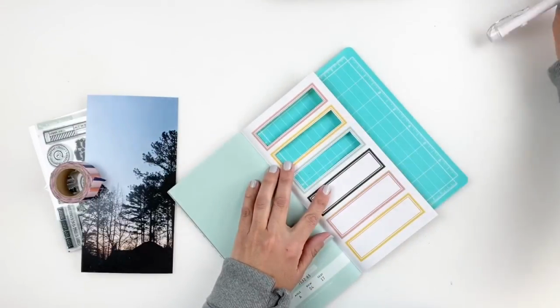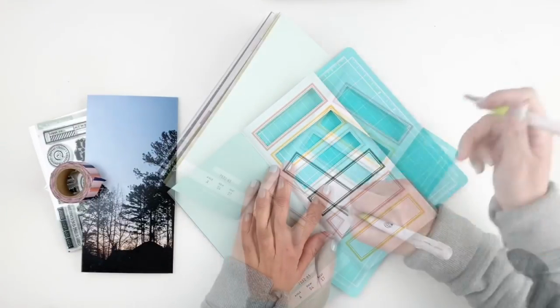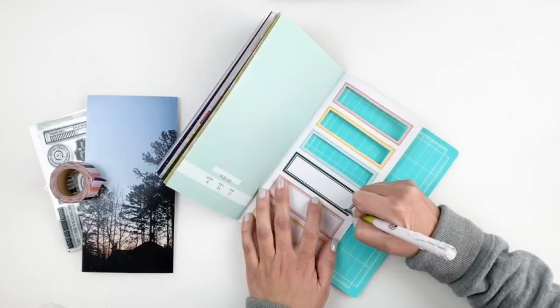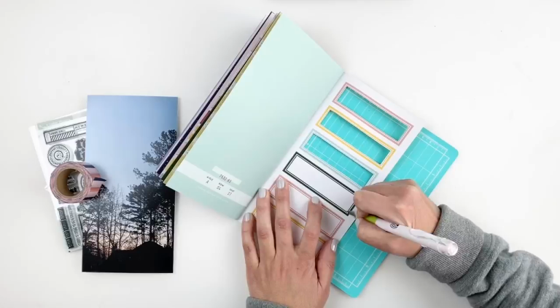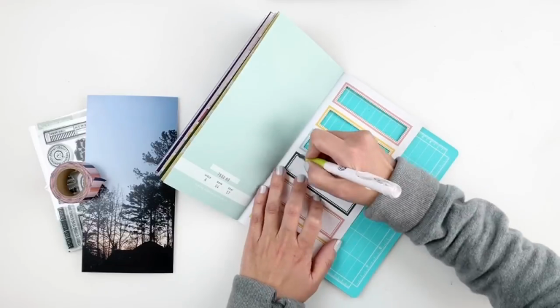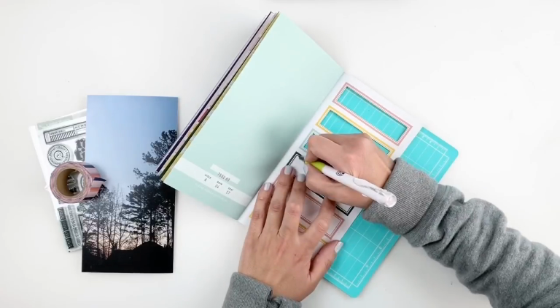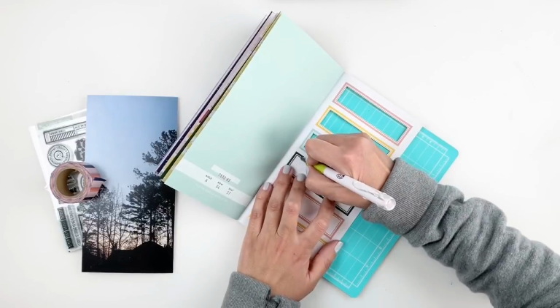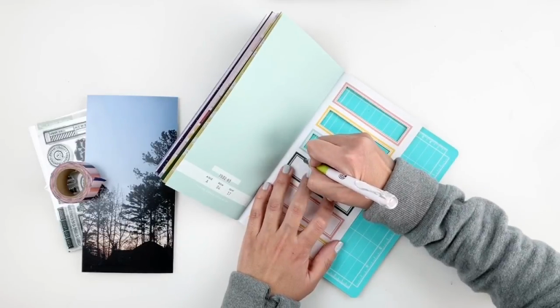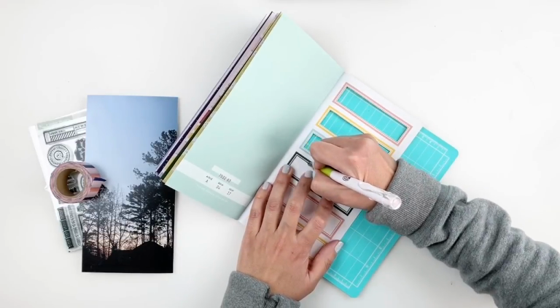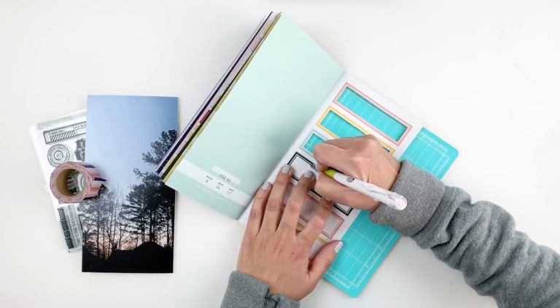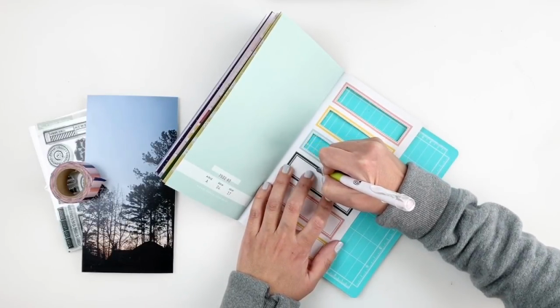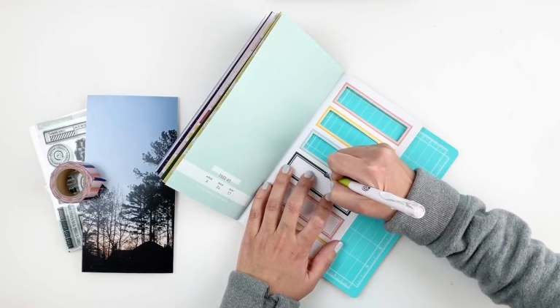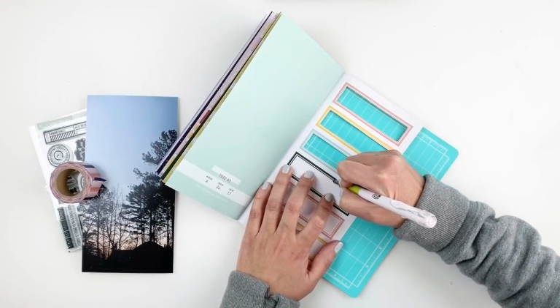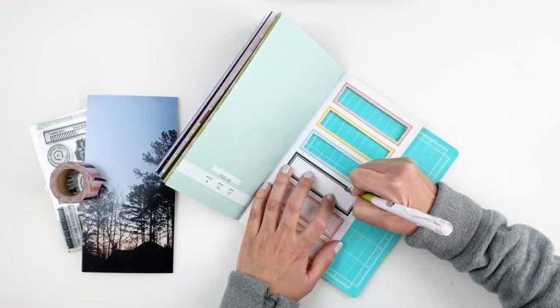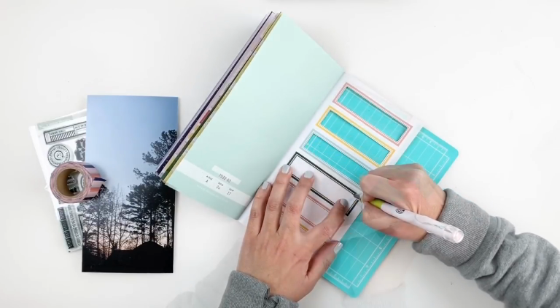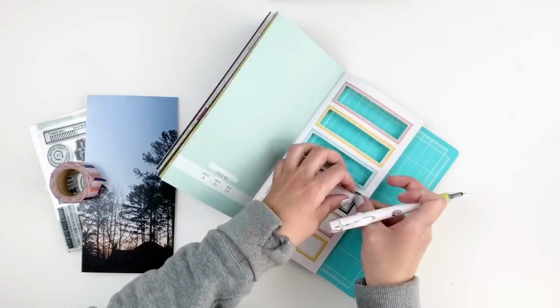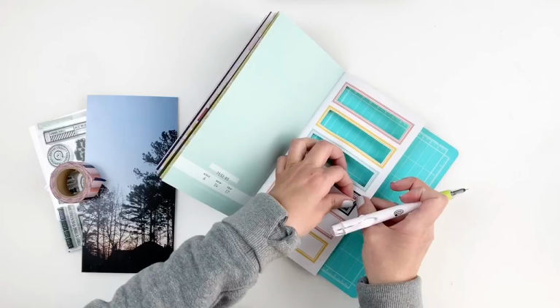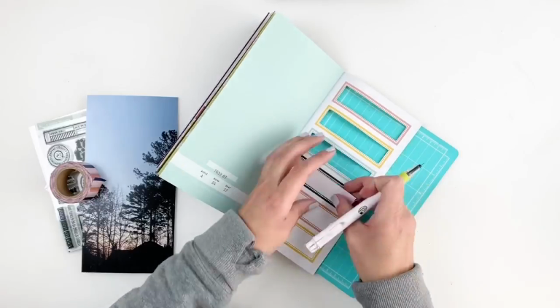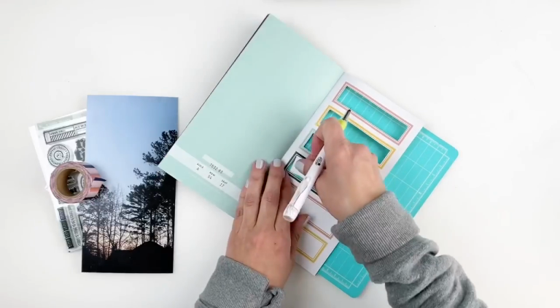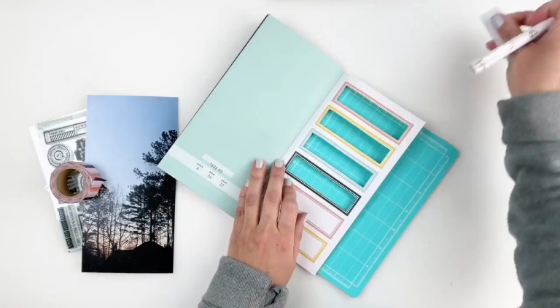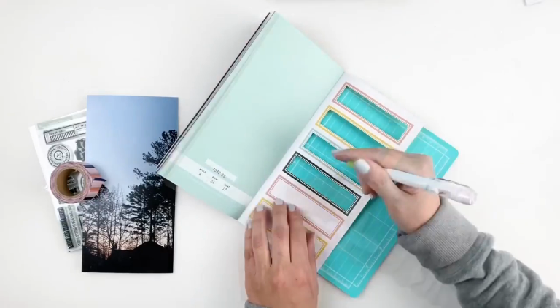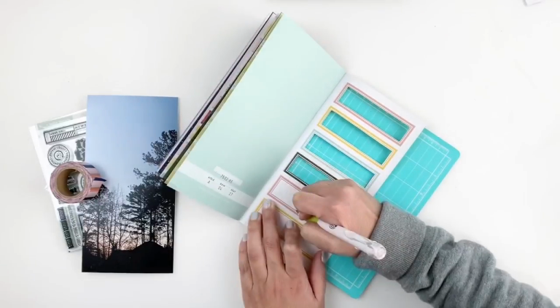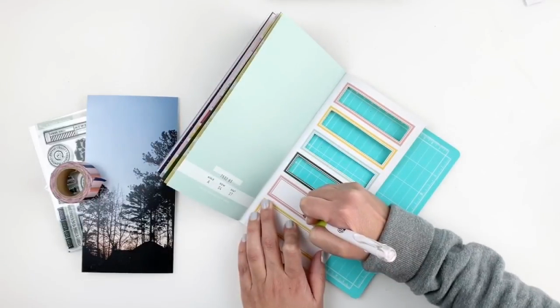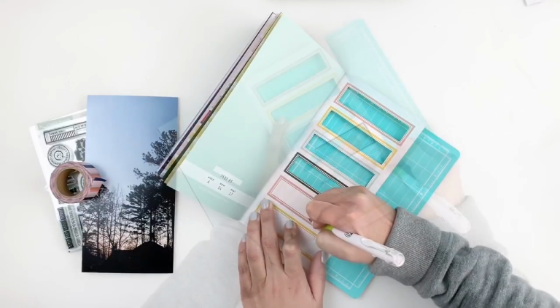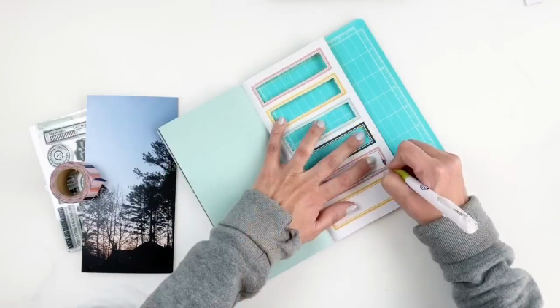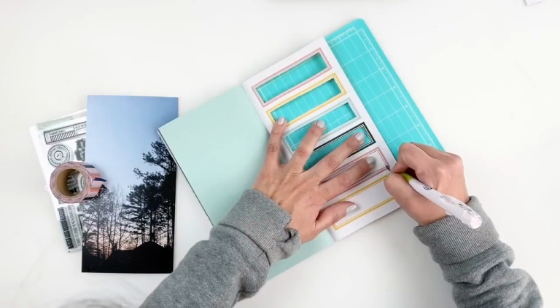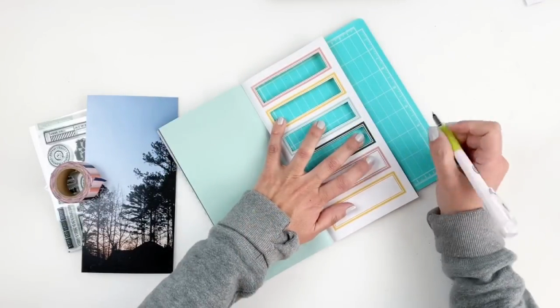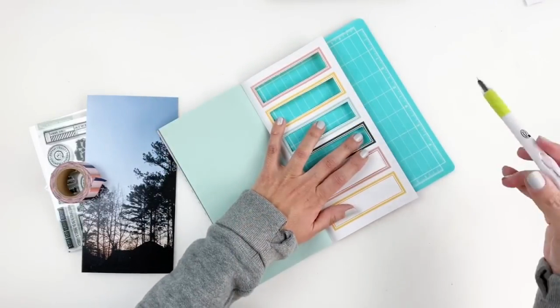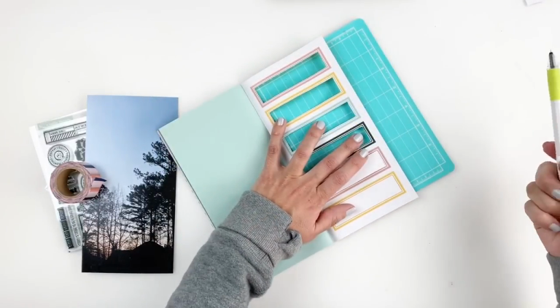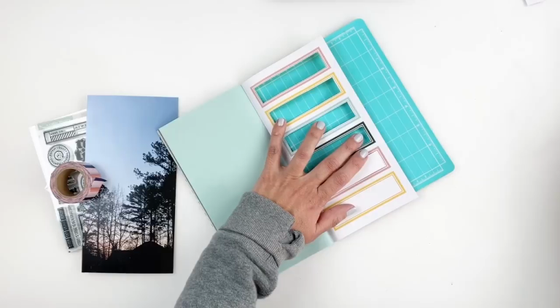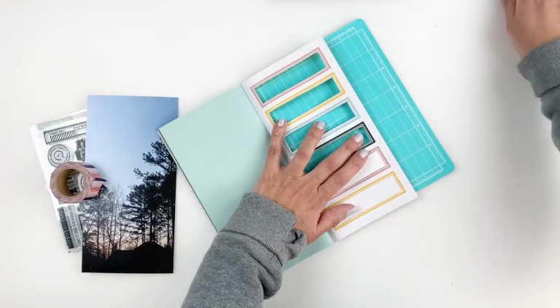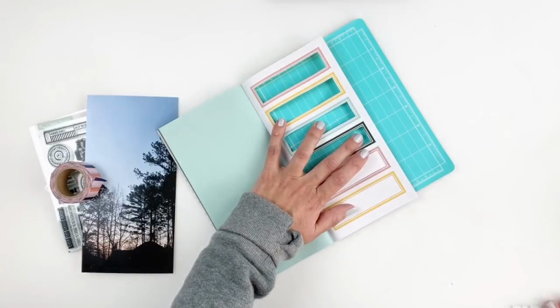I am using — I believe this knife was from Spellbinders. It is one of my favorites. It's so smooth, so easy to use, and the grip is perfect. So if you are interested, I will link it down in the description box.